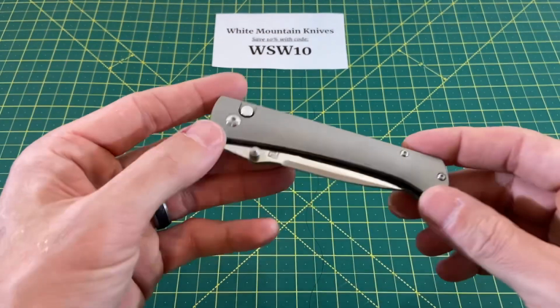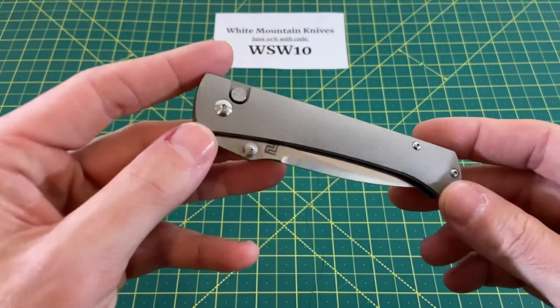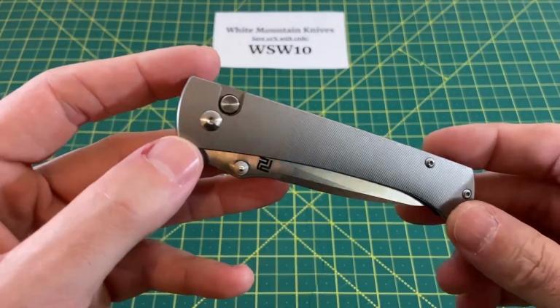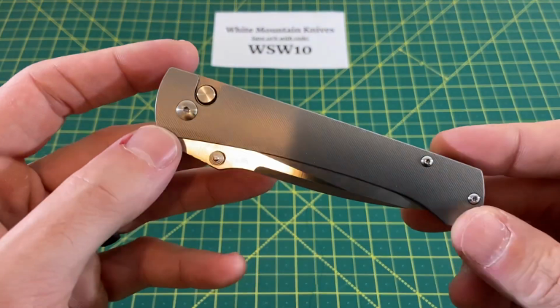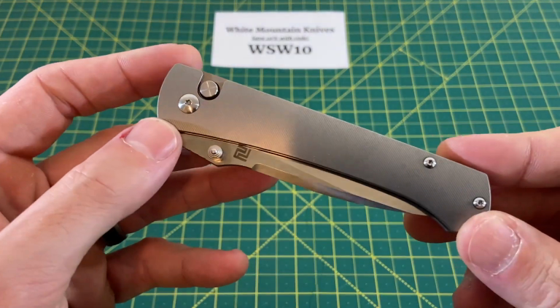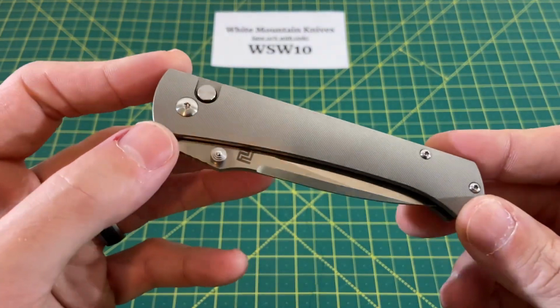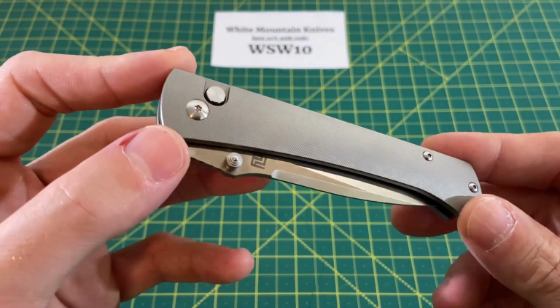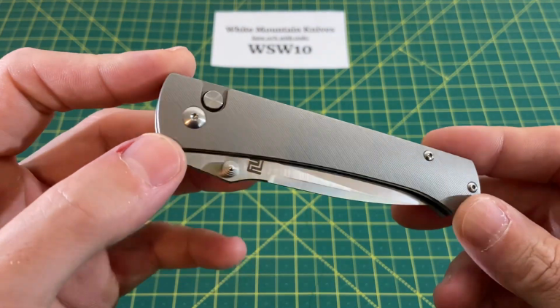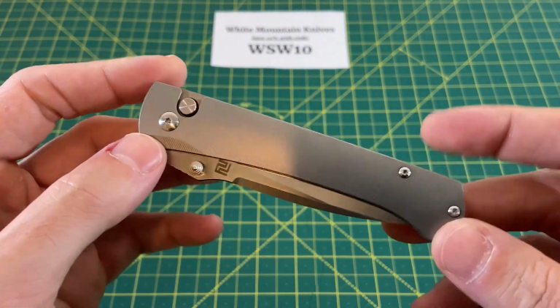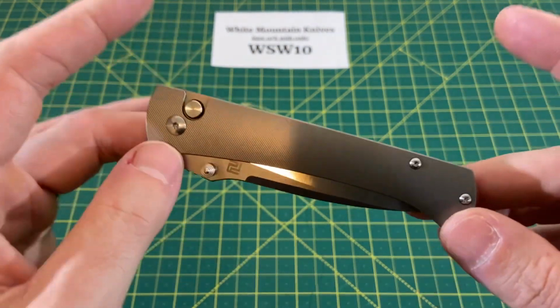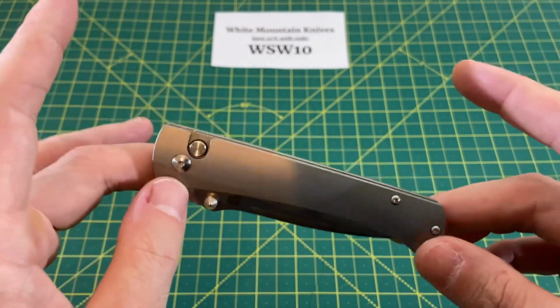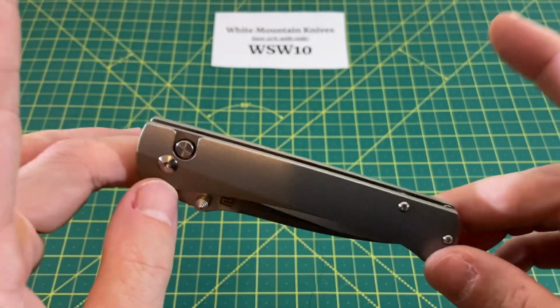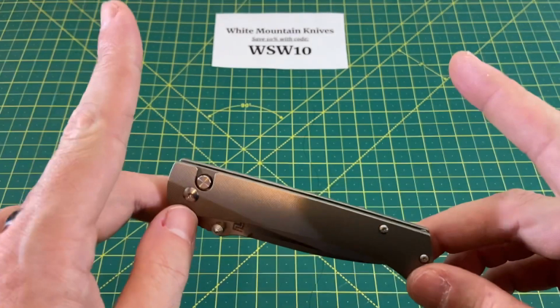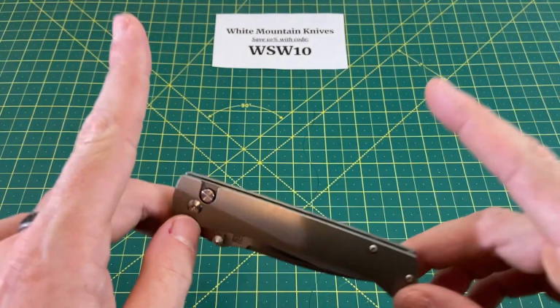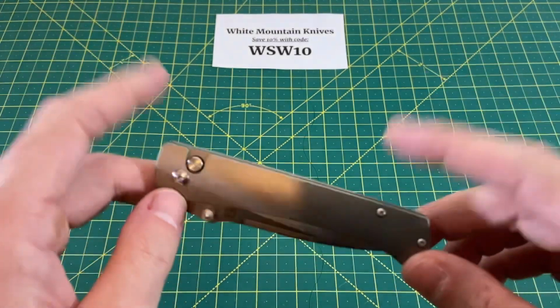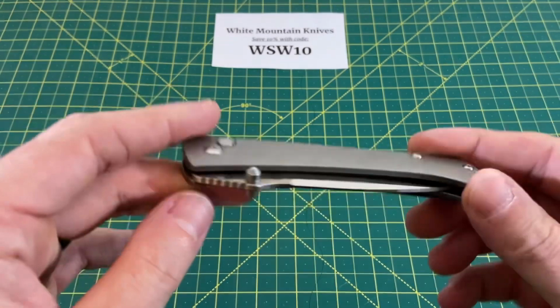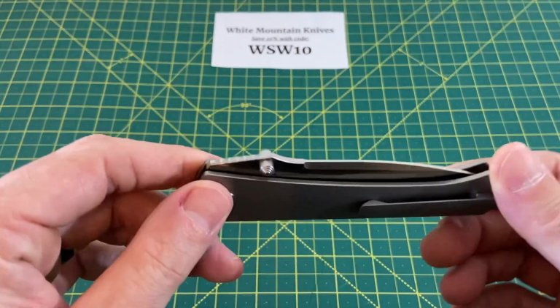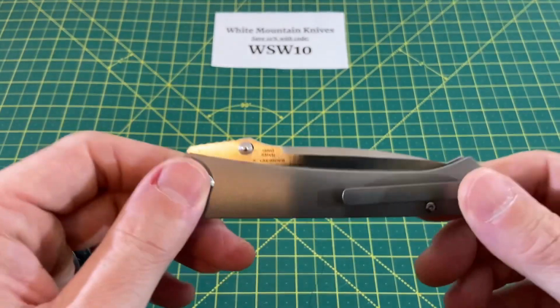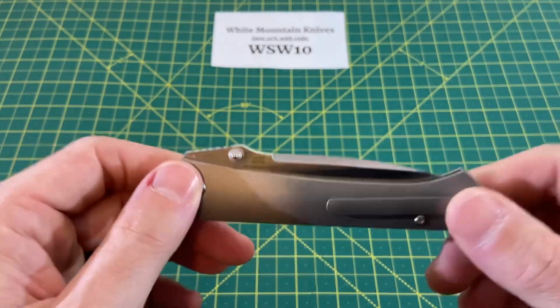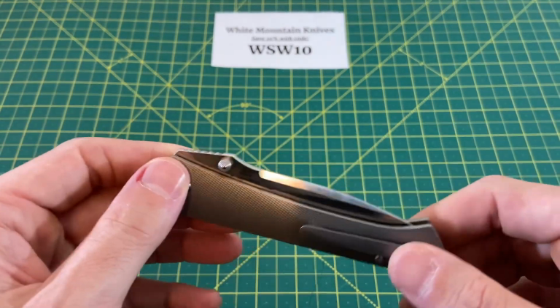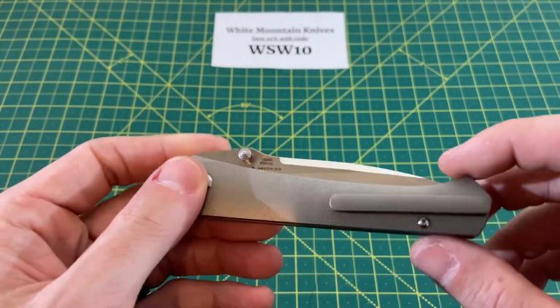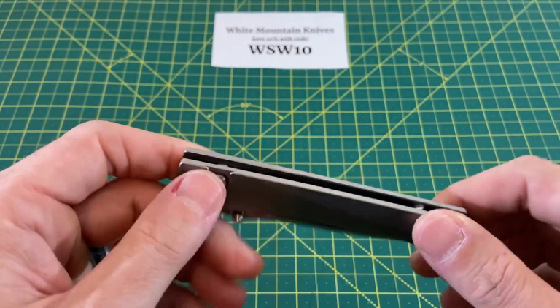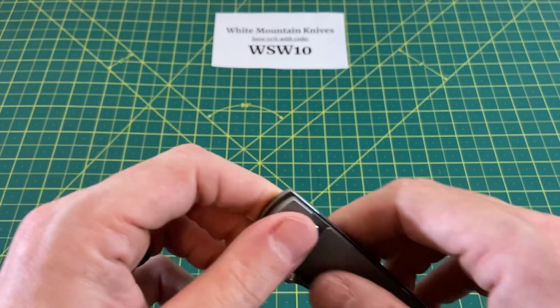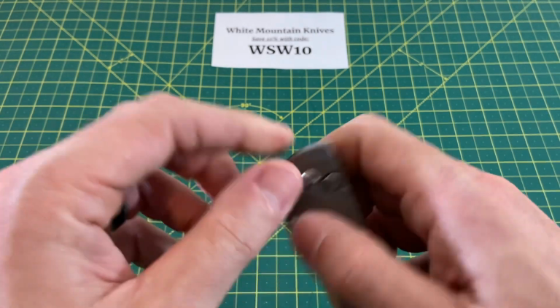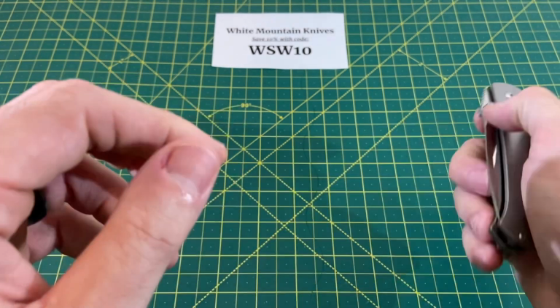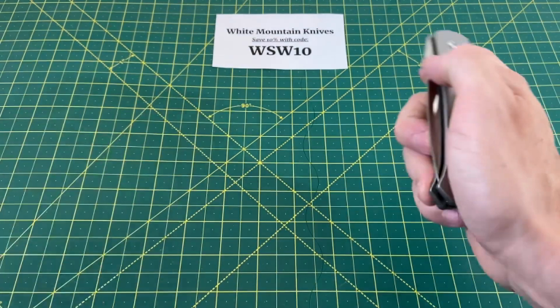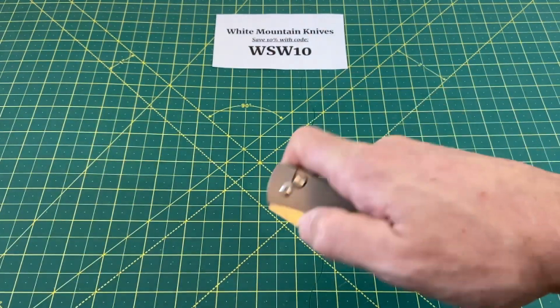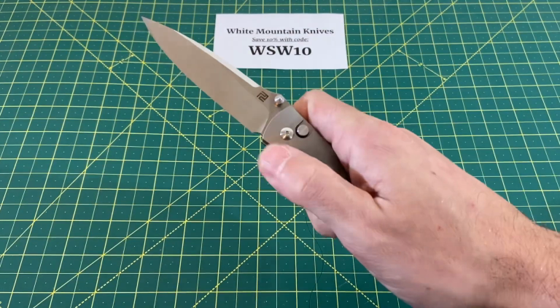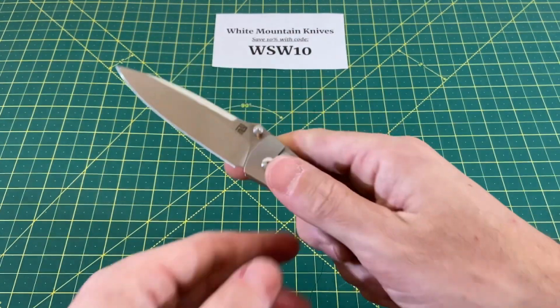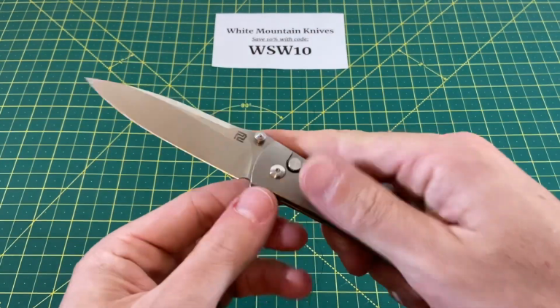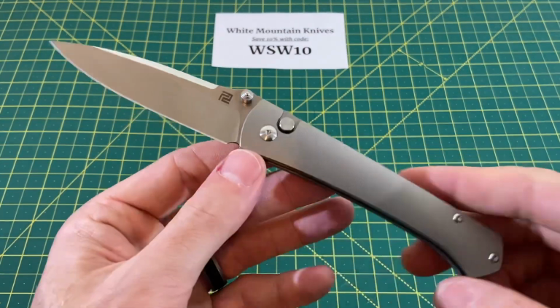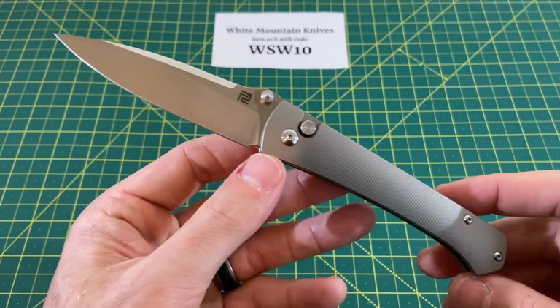And this knife we have right here is the latest — and not necessarily the greatest — but the latest design from one of my all-time favorite designers, Ray Lacanico. And what this is, is the Artisan Cutlery Andromeda.